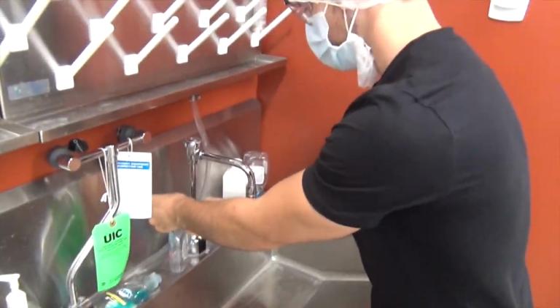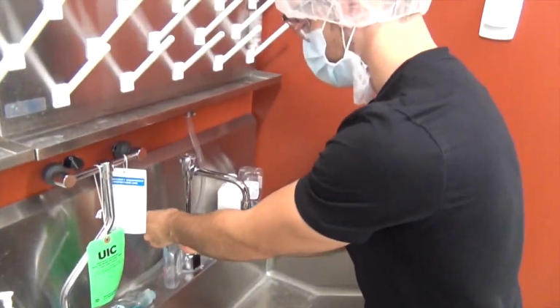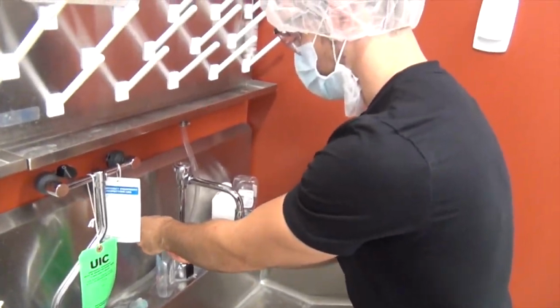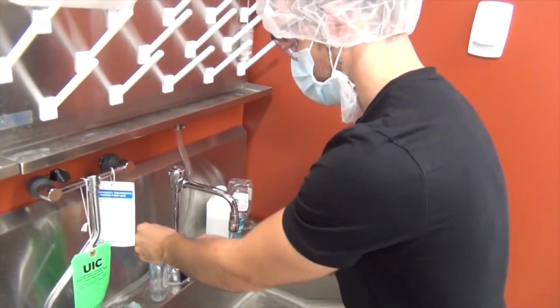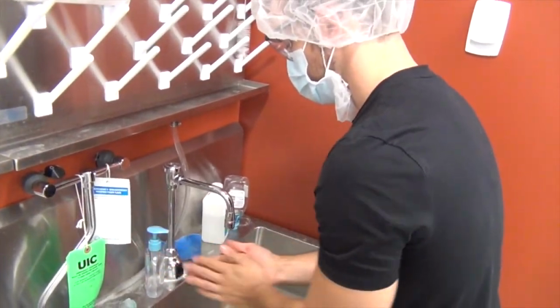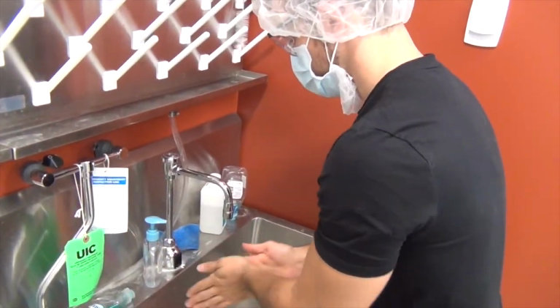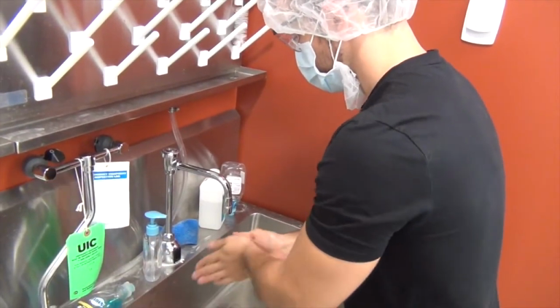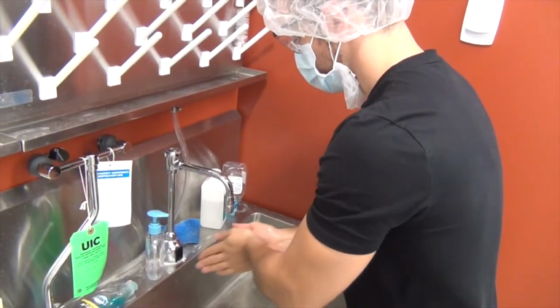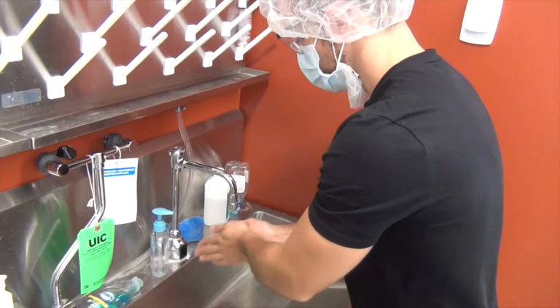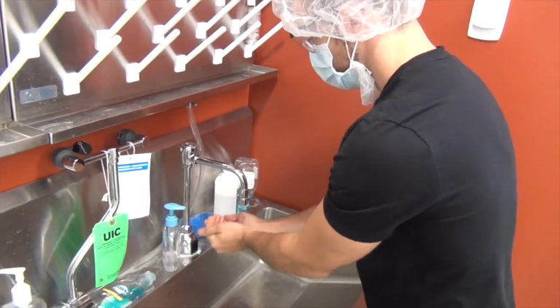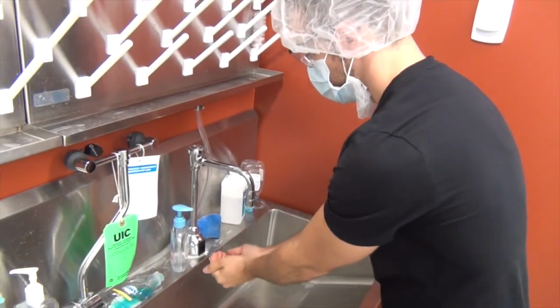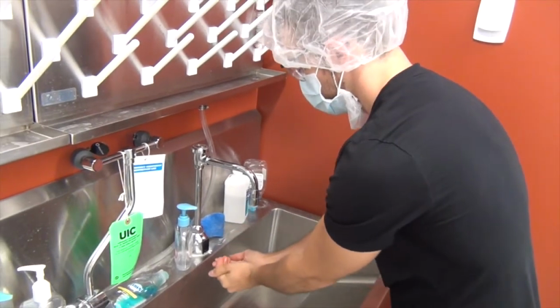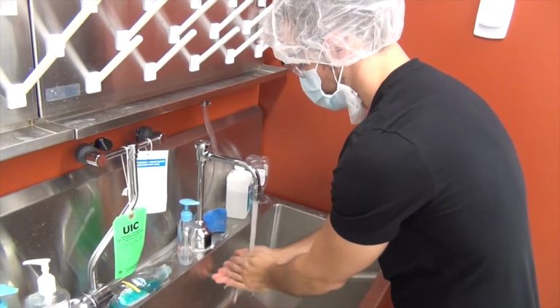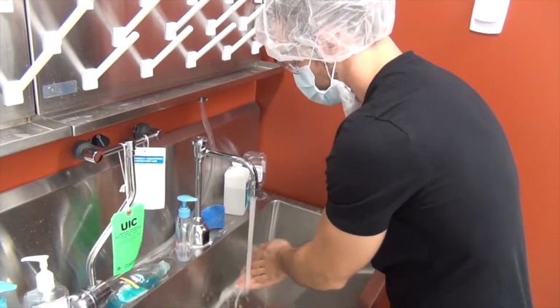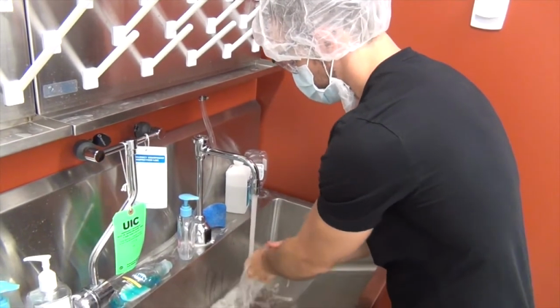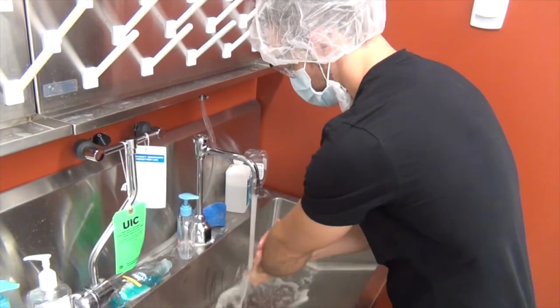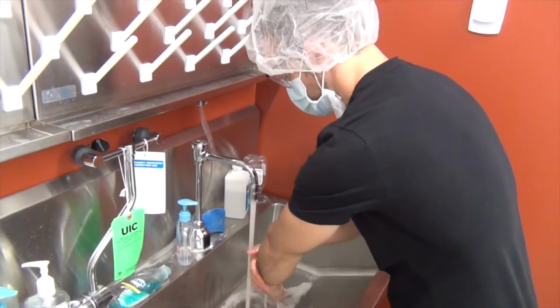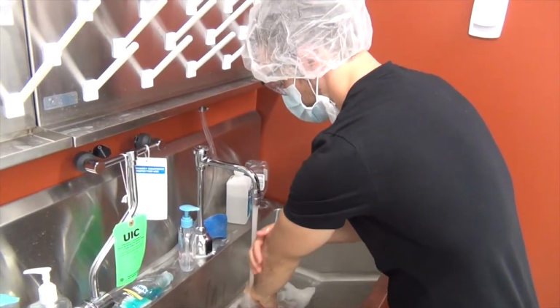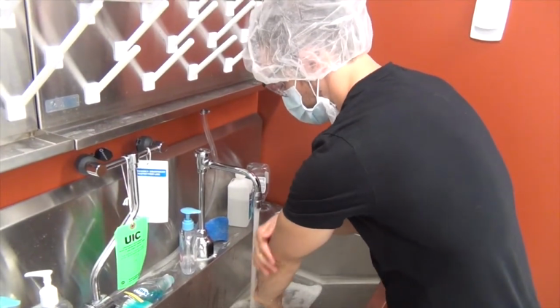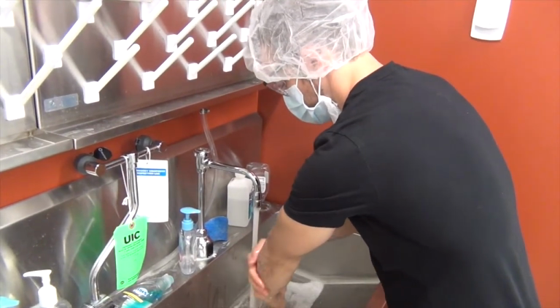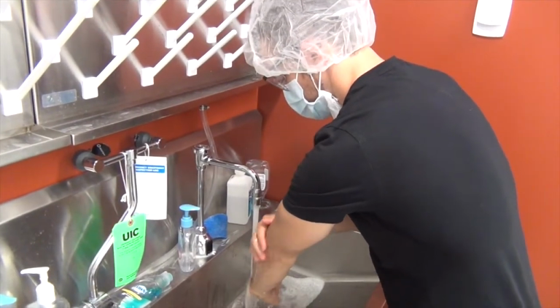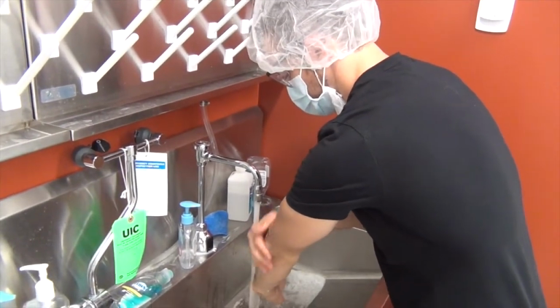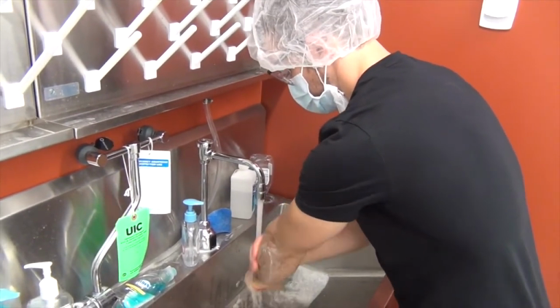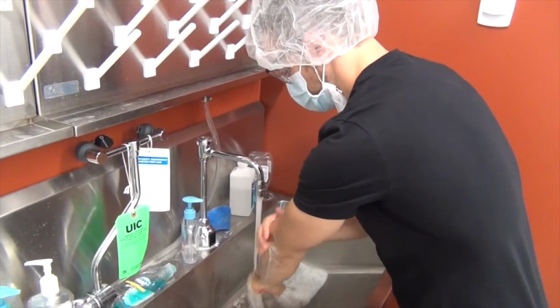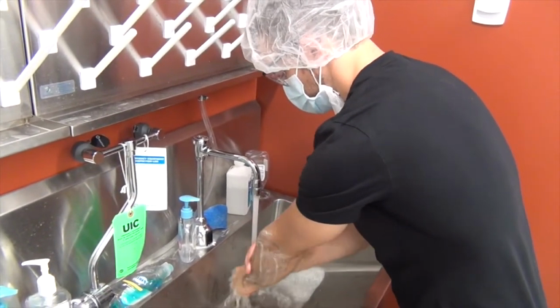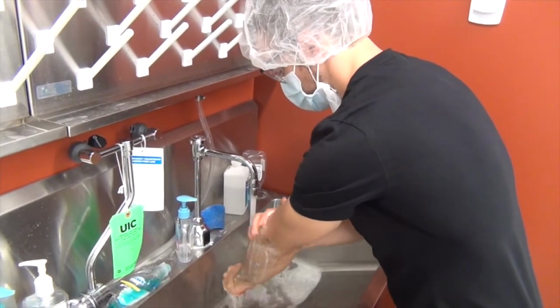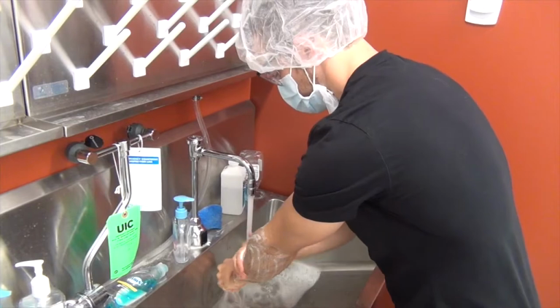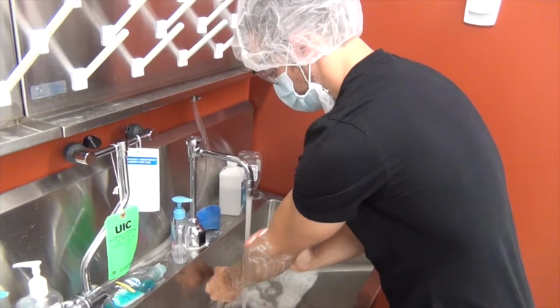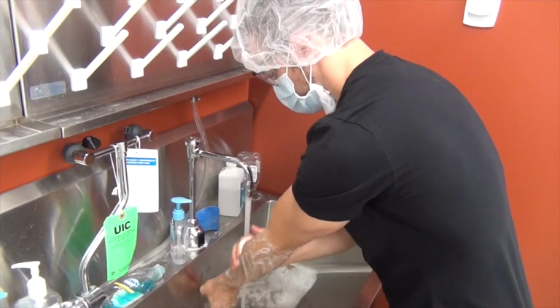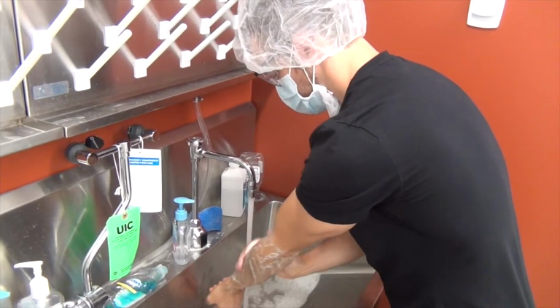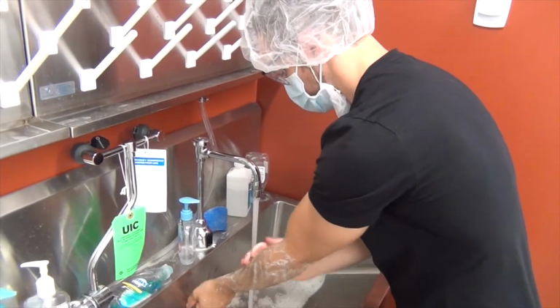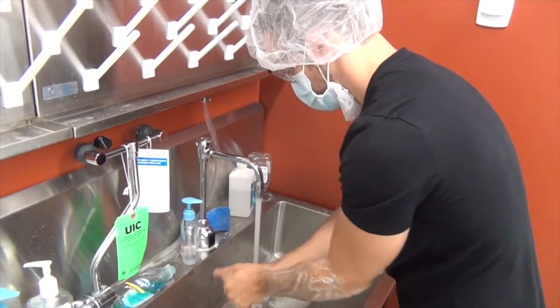Now you can walk straight back towards the sink and wash your hands. Make sure you wash all the way up to the elbows for at least 30 seconds.